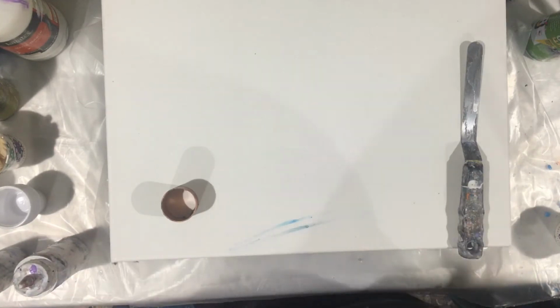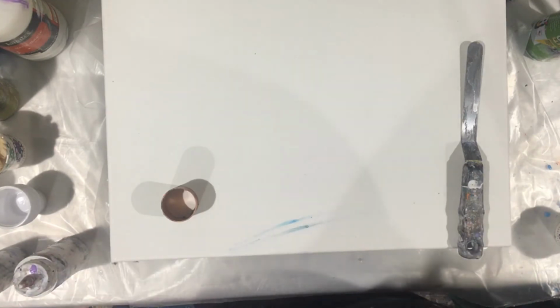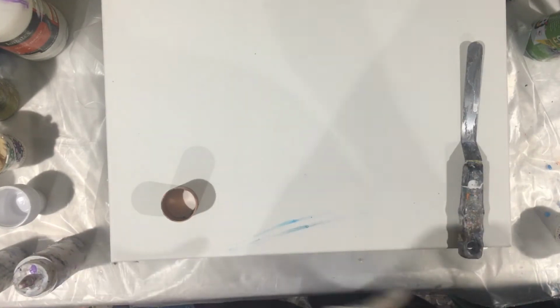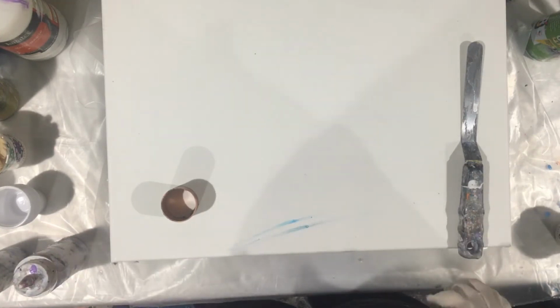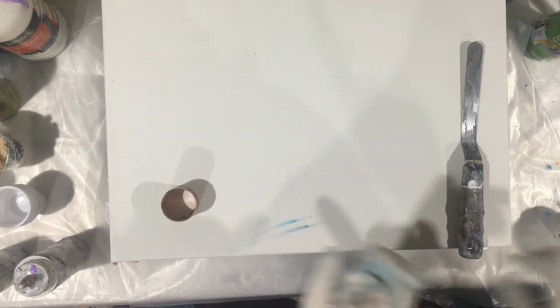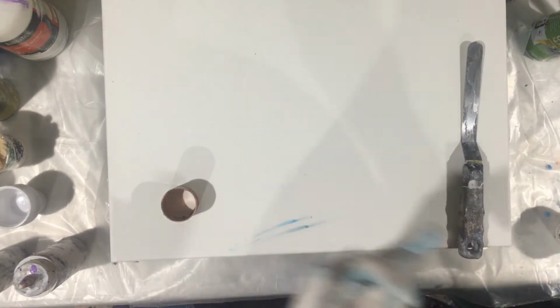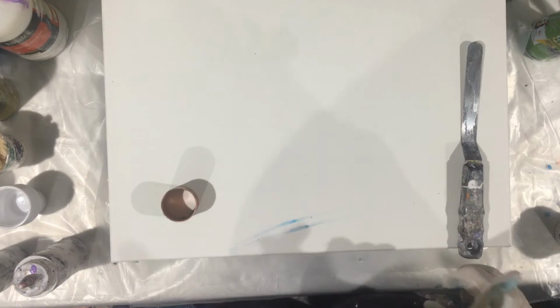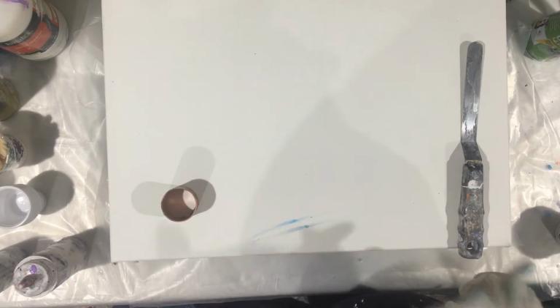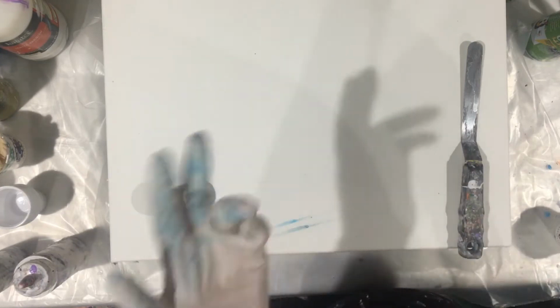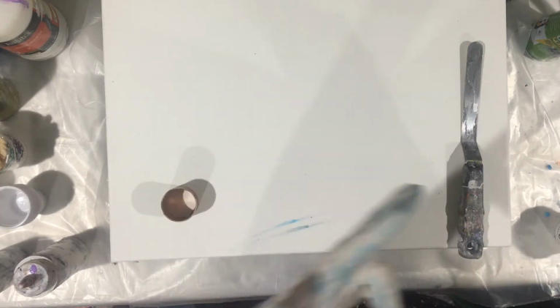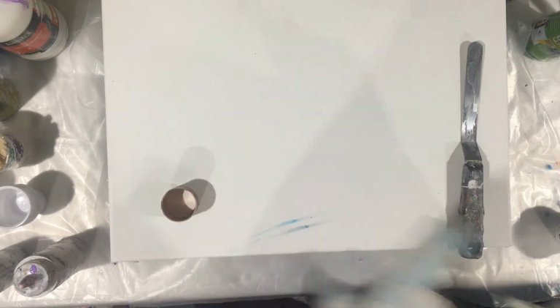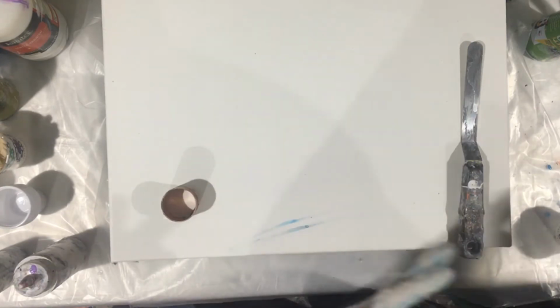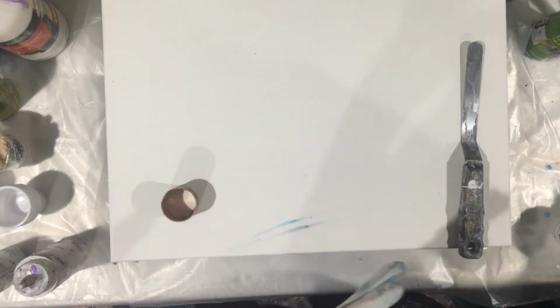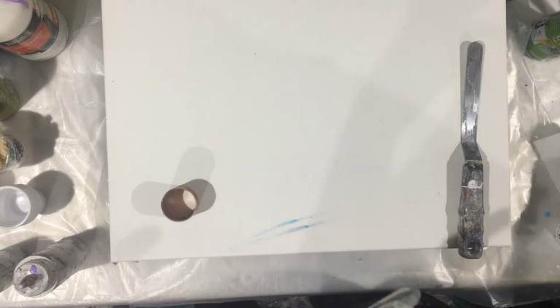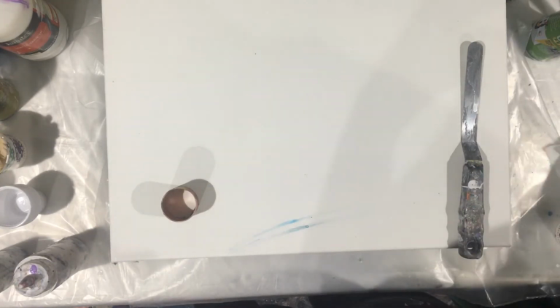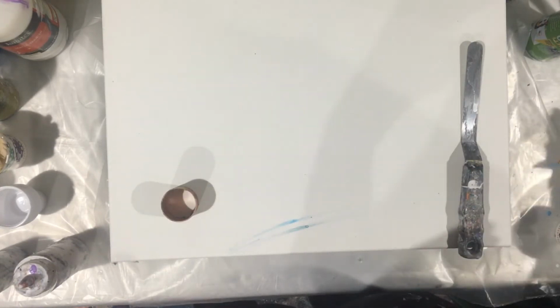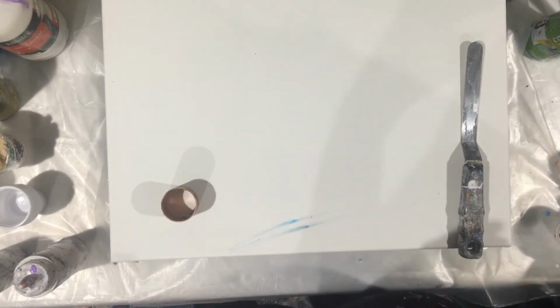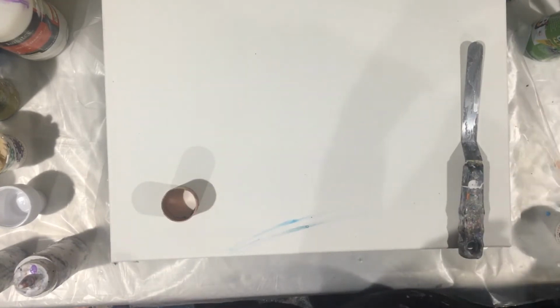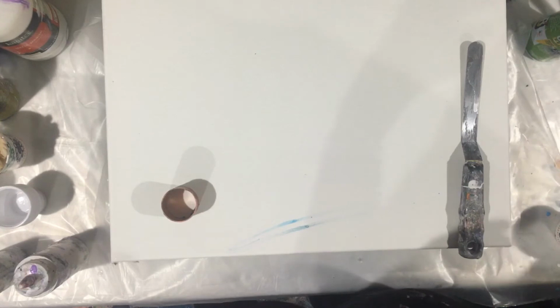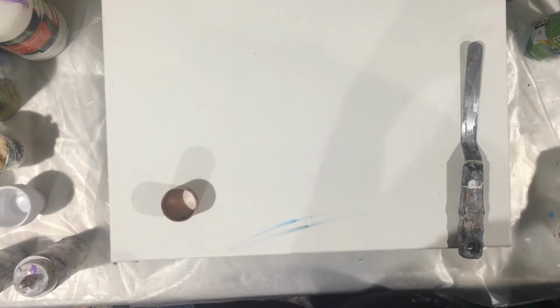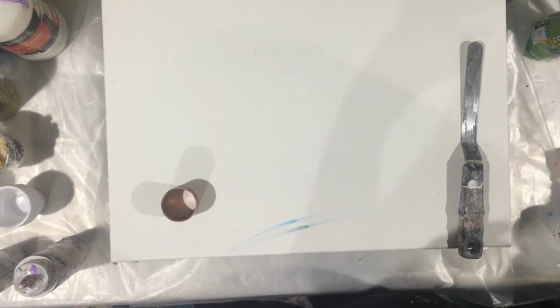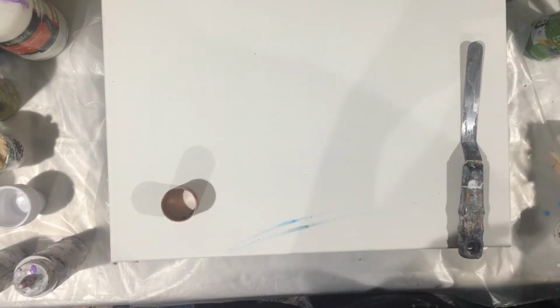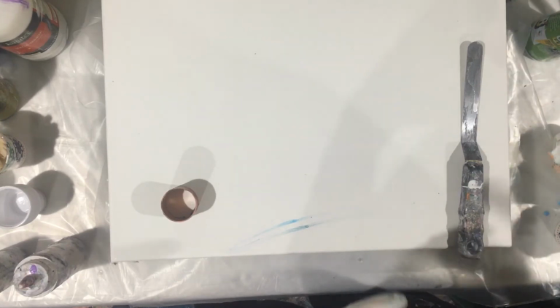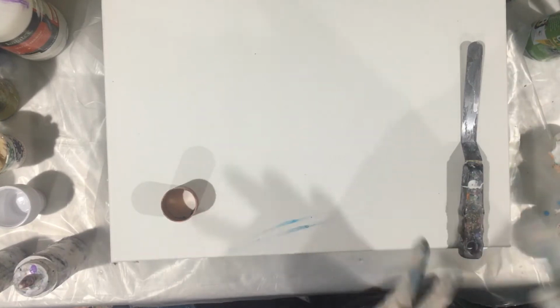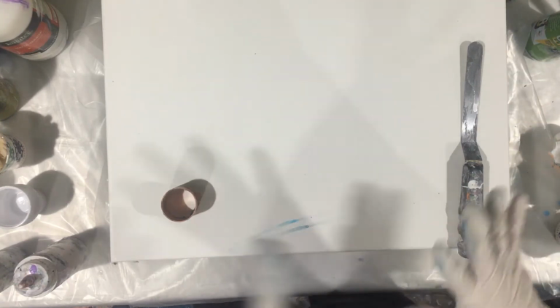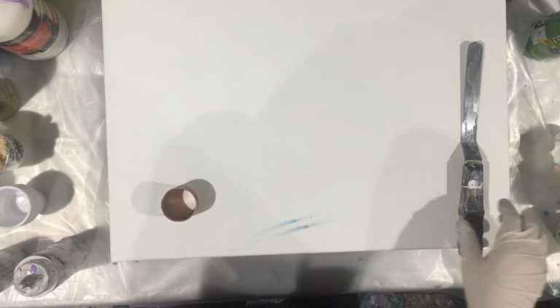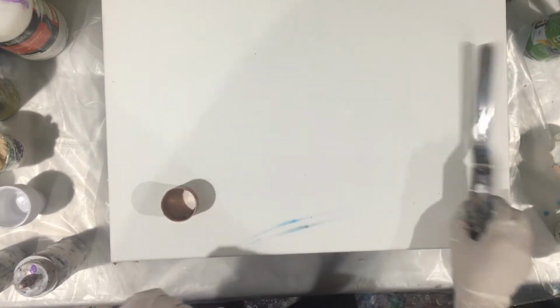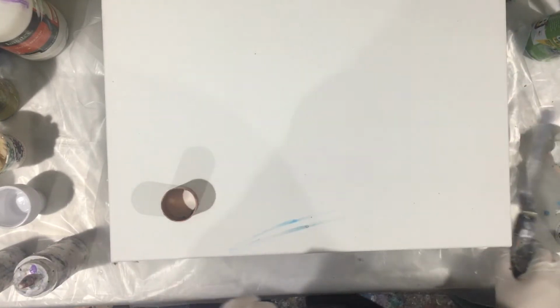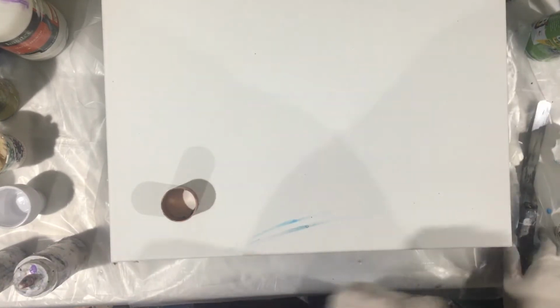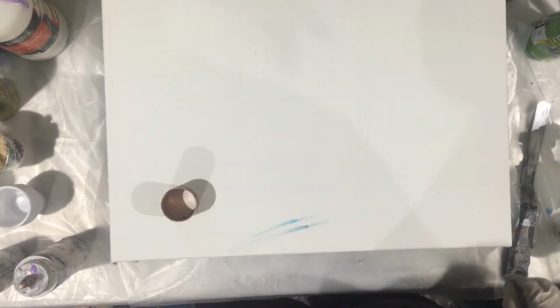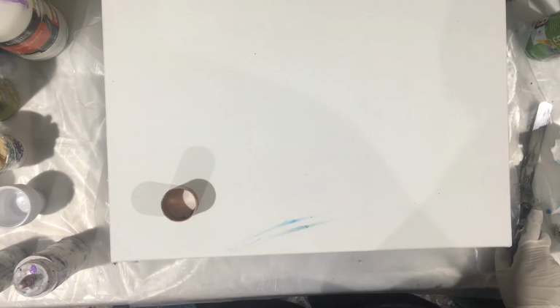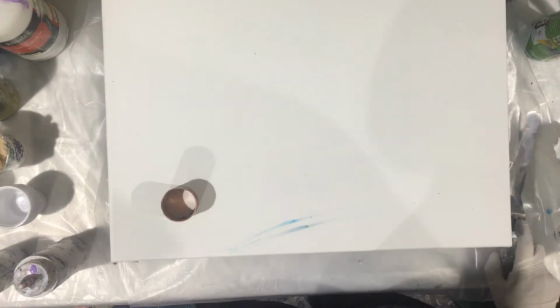I'm using sky blue, titanium white, fluorescent orange, and a little bit of Prussian blue. I put in a little bit of dark blue just to kind of throw it off a little bit, so we'll see how this comes out.